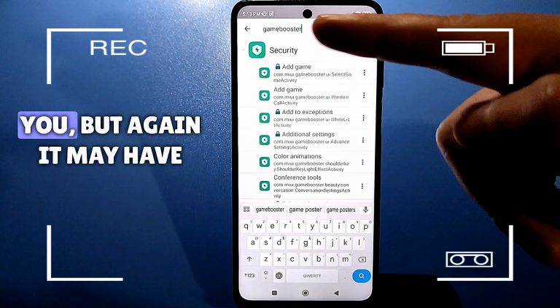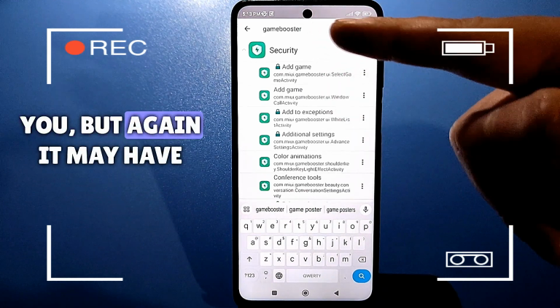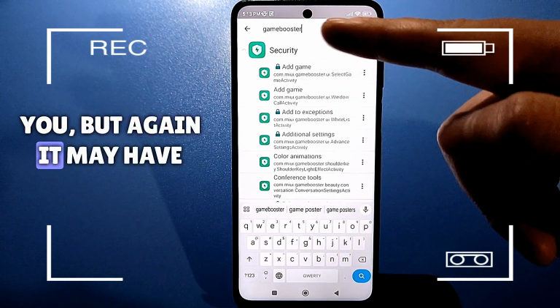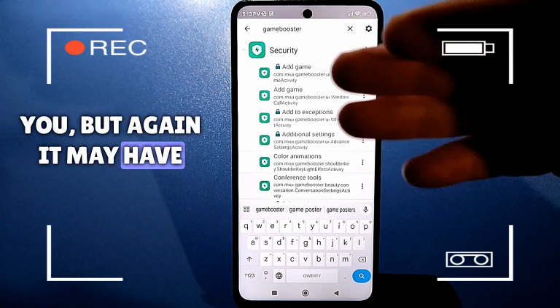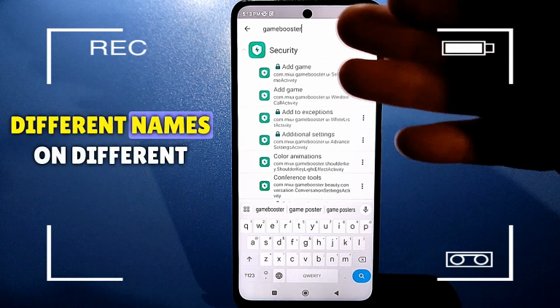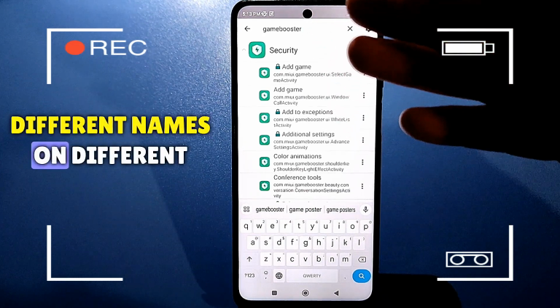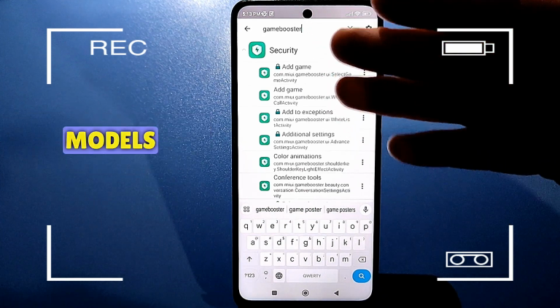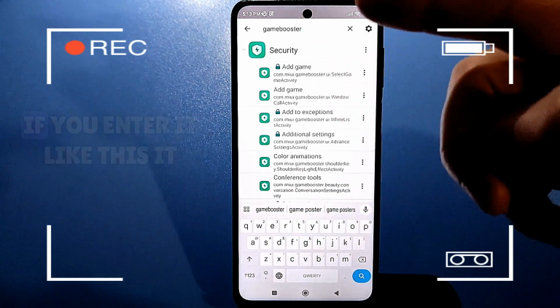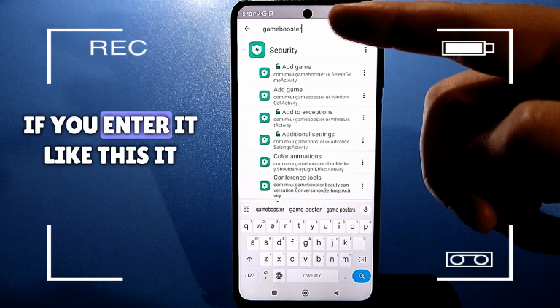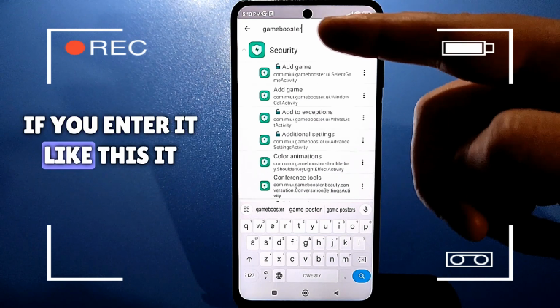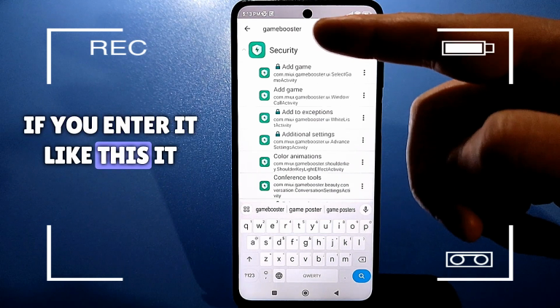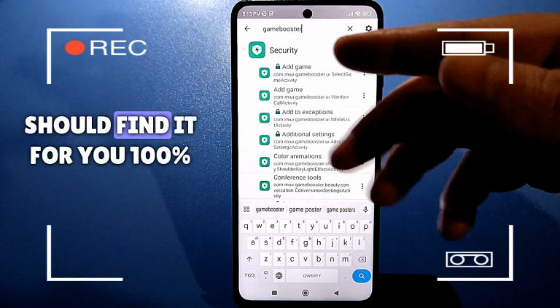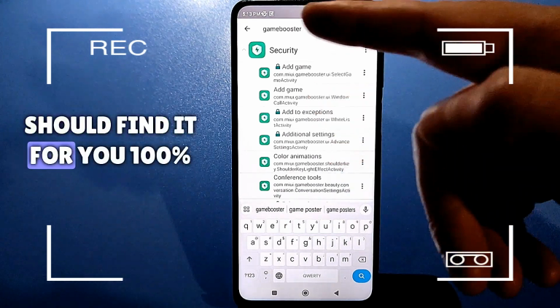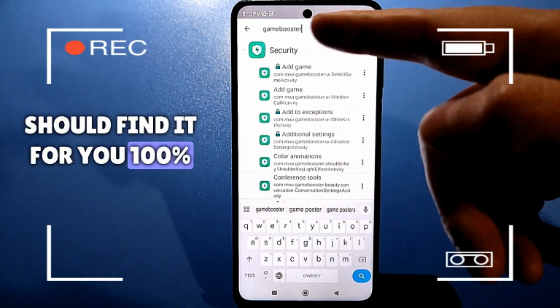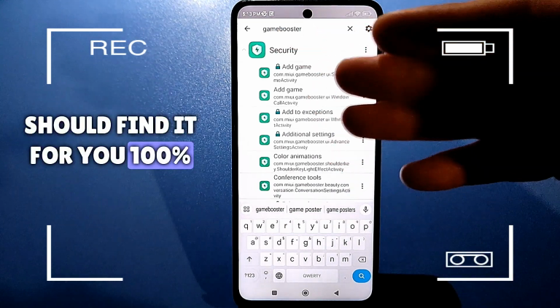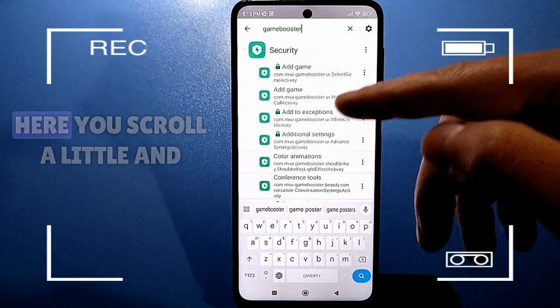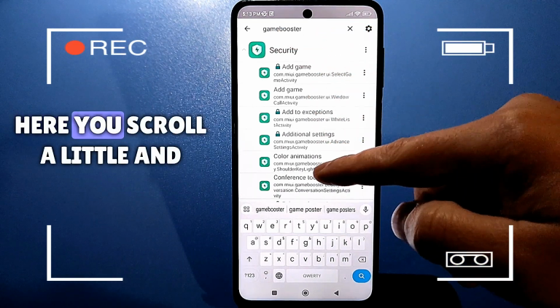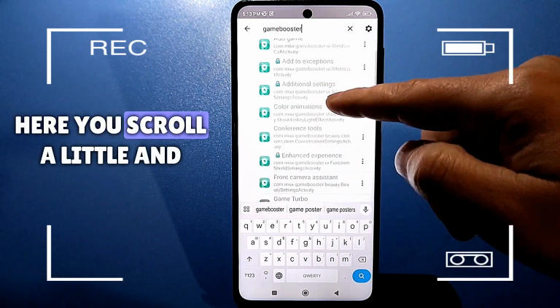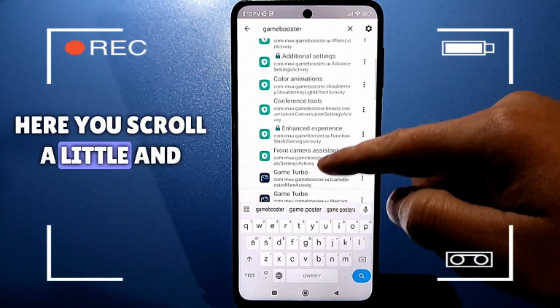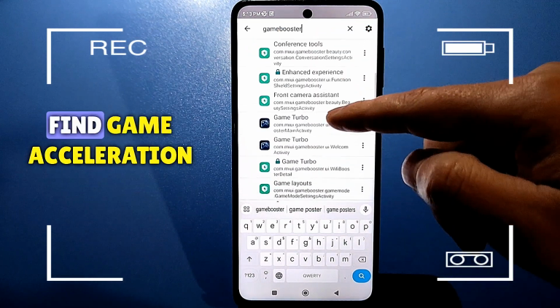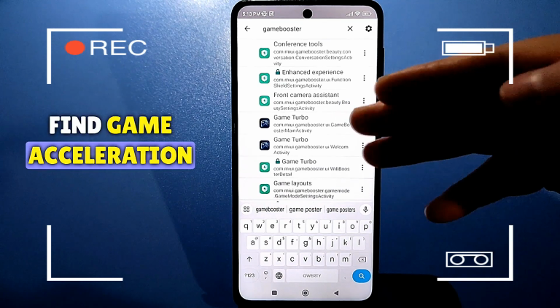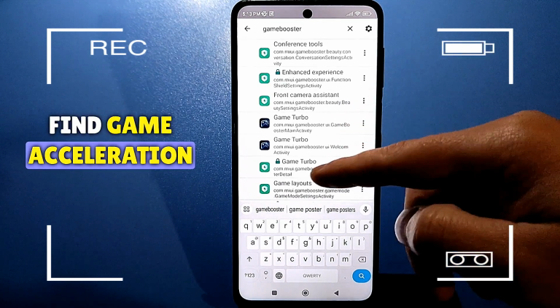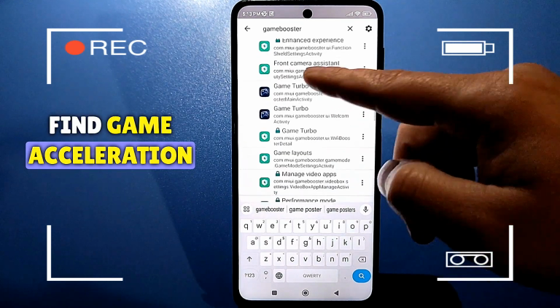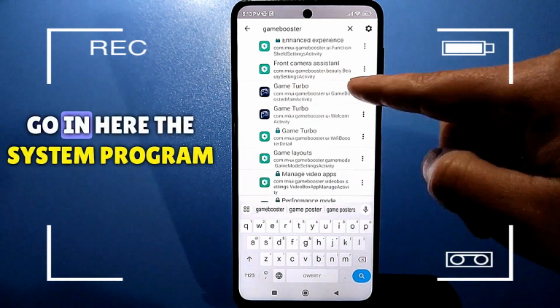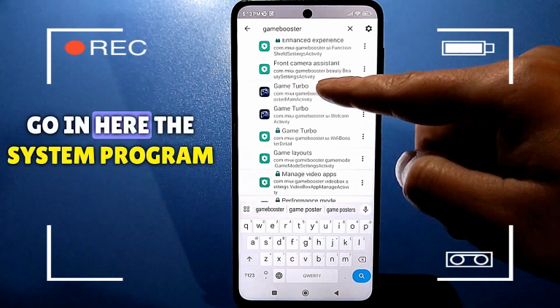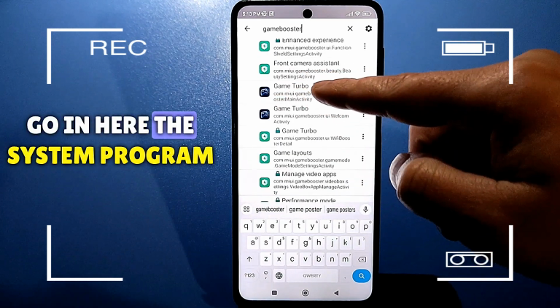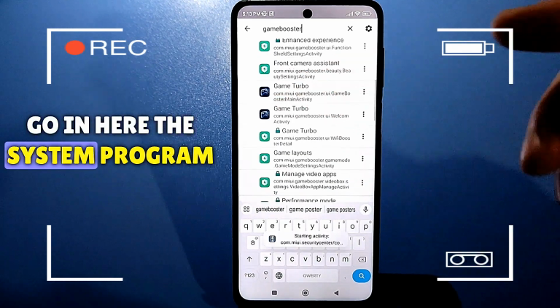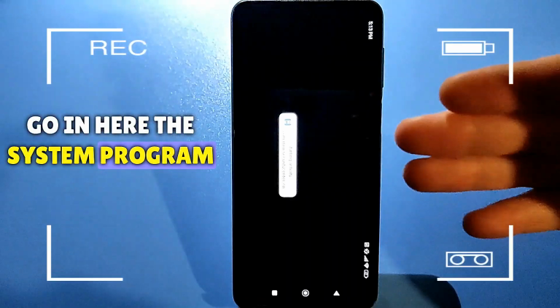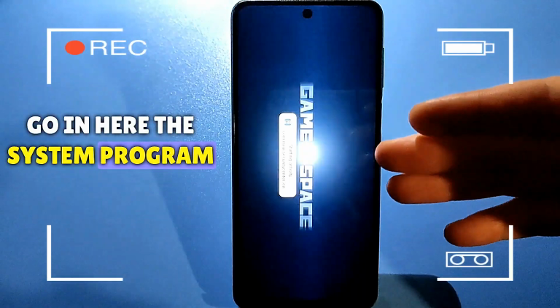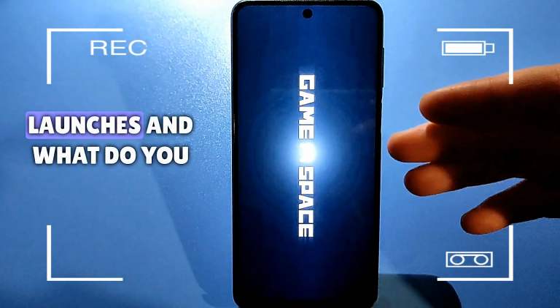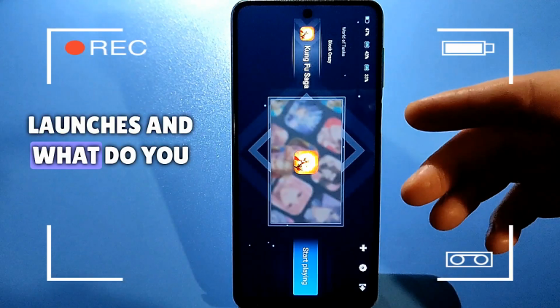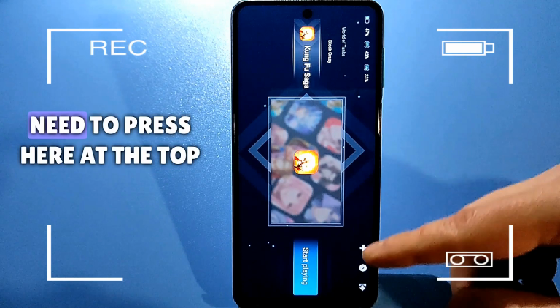It may have different names on different models. If you enter it like this, it should find it for you 100%. Scroll a little and find Game Acceleration. Go in here — the system program launches.